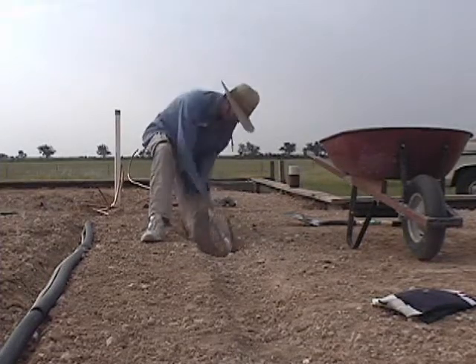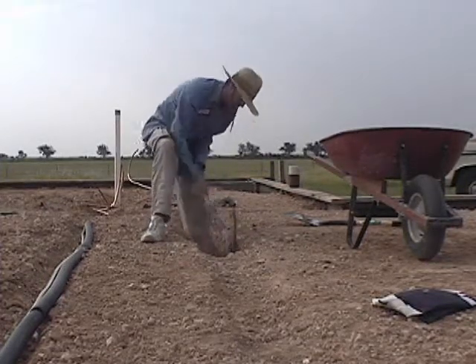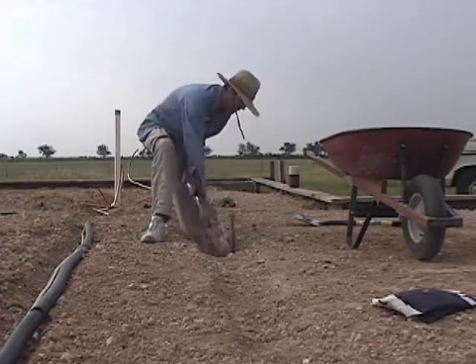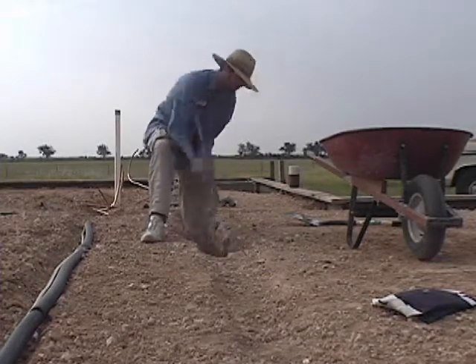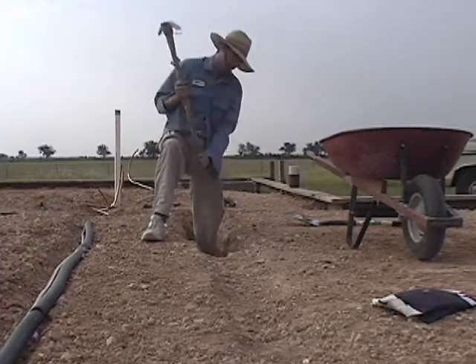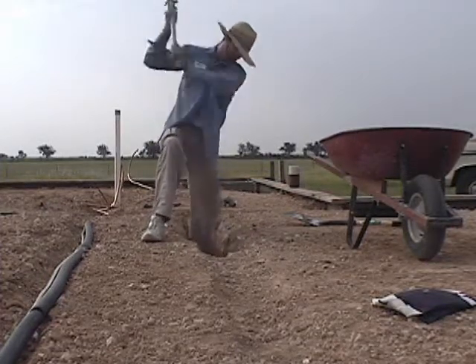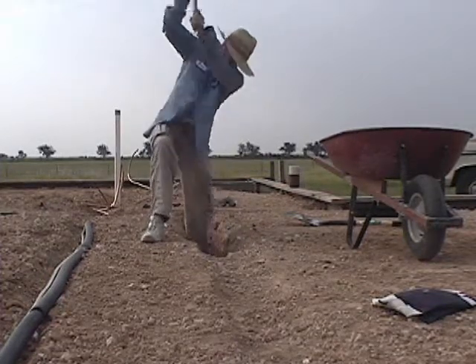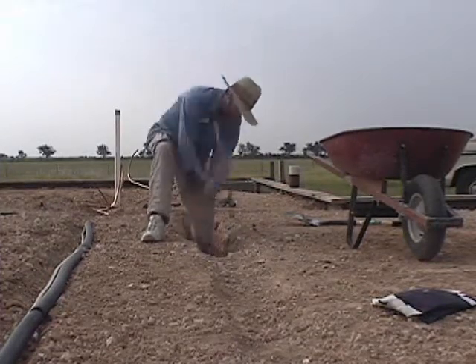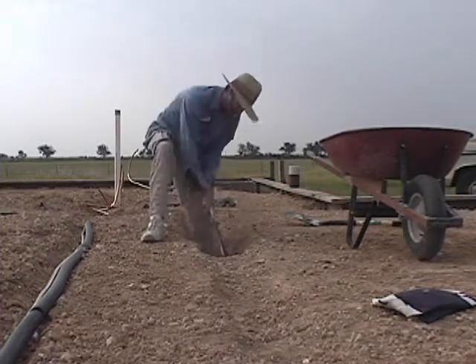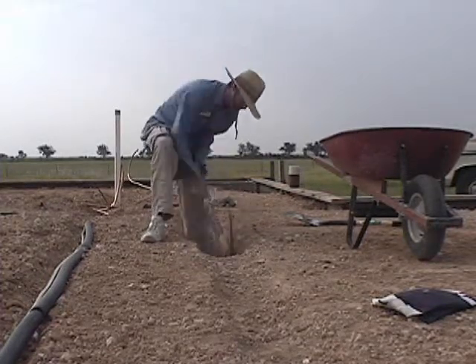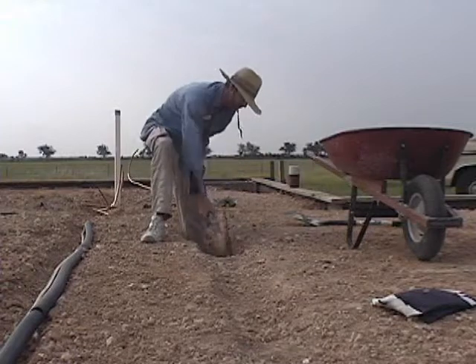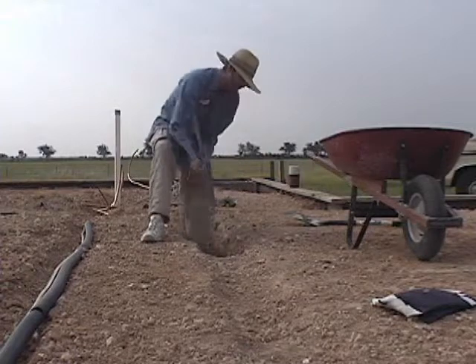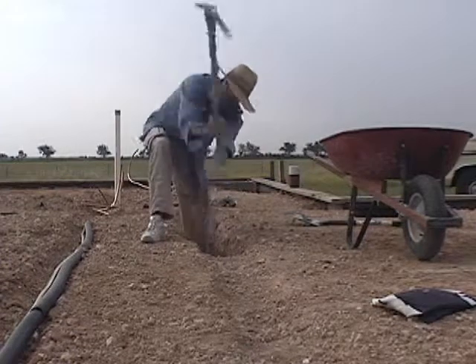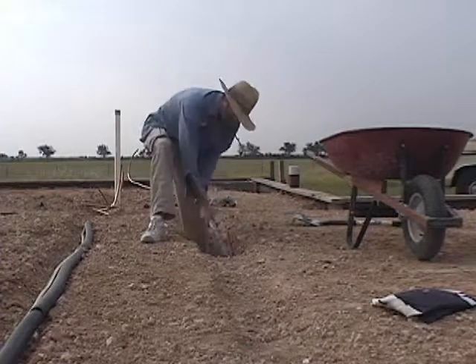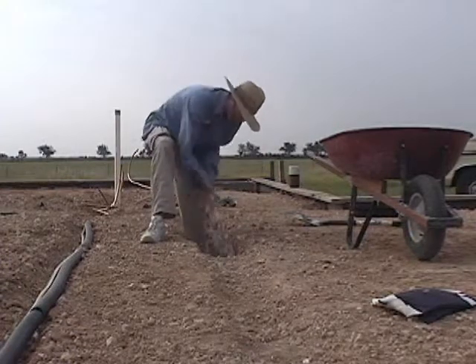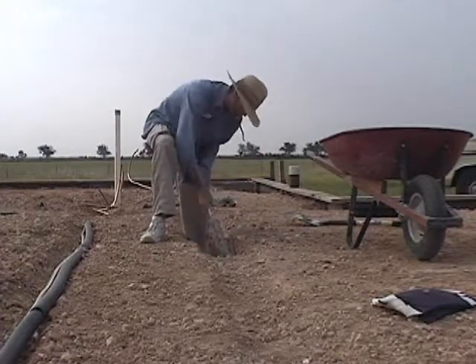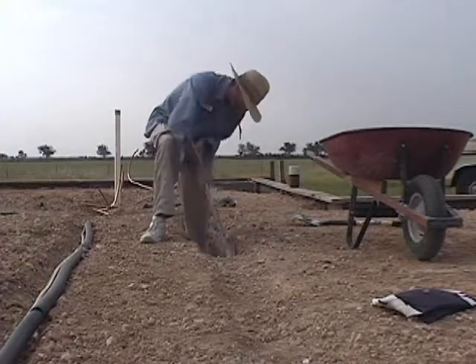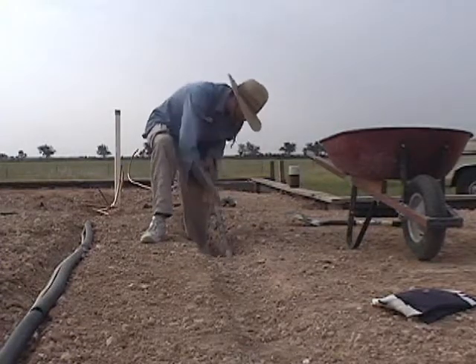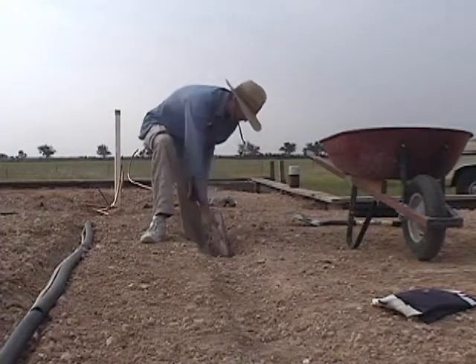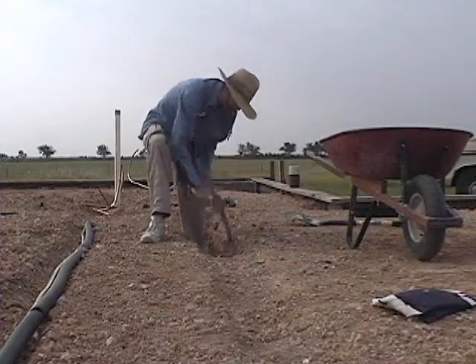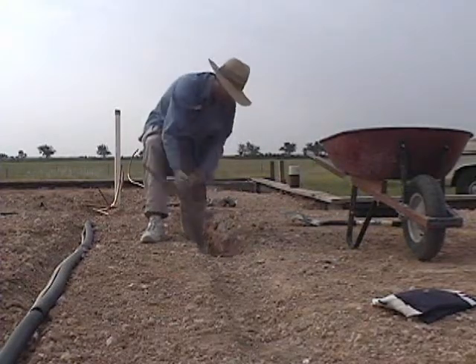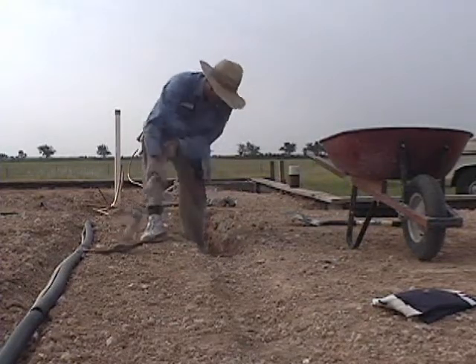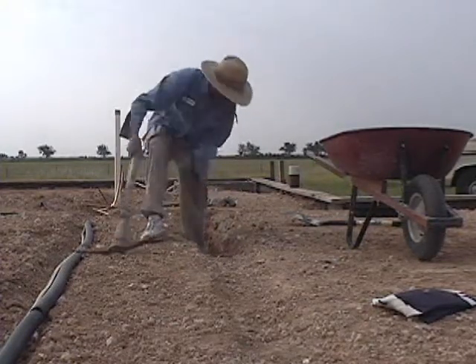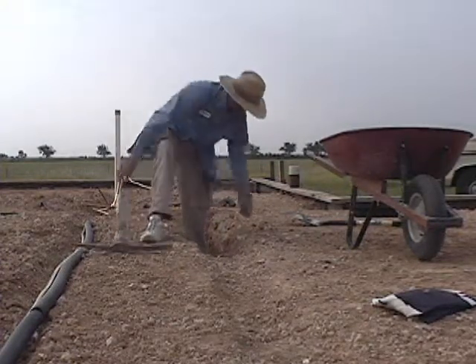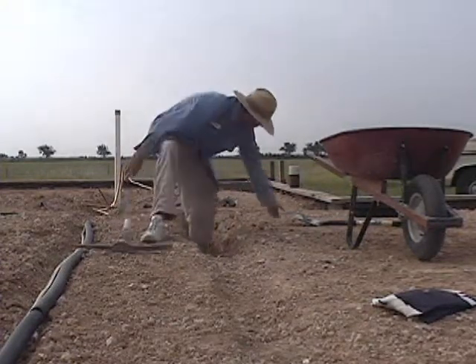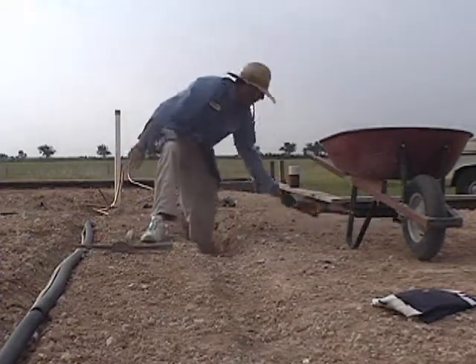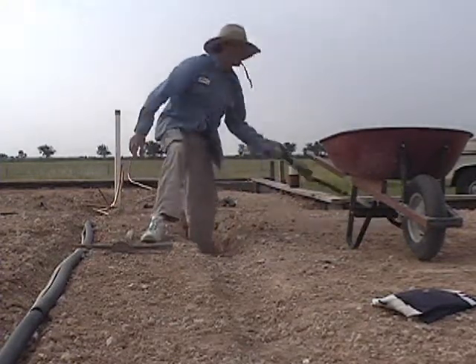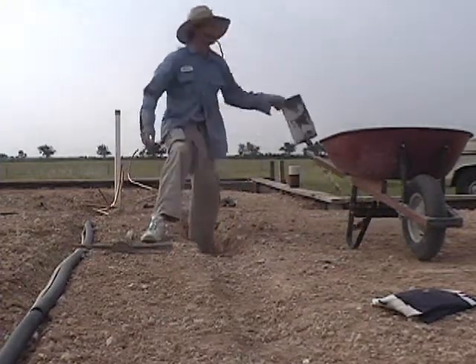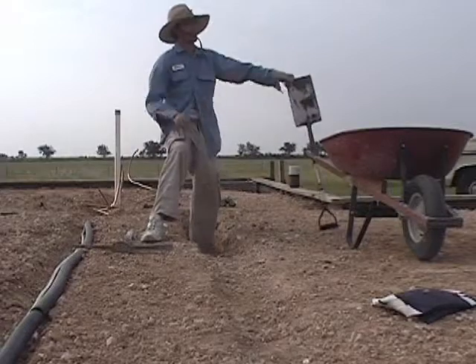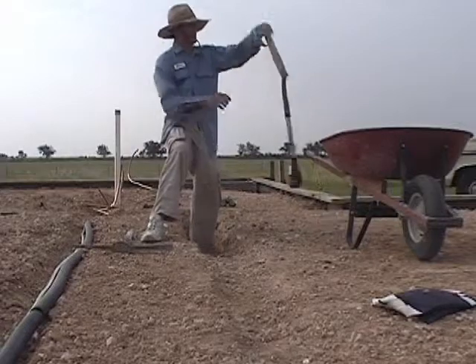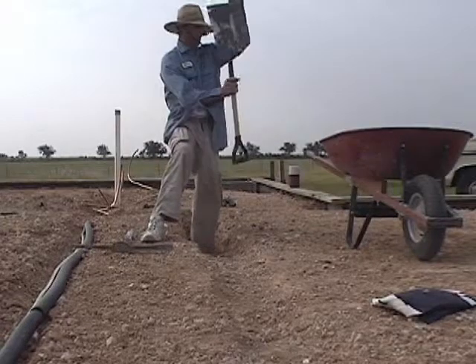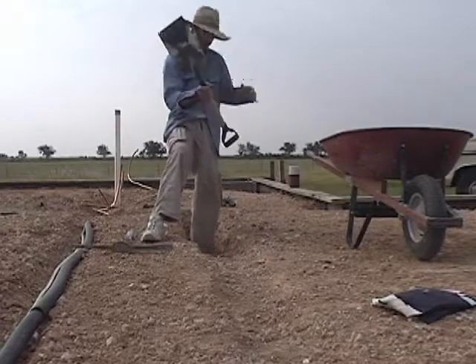Well, that stuff packs in like cement, and as you can see it's not easy. So don't even bother if your fill has rocks in it — just get a trencher.